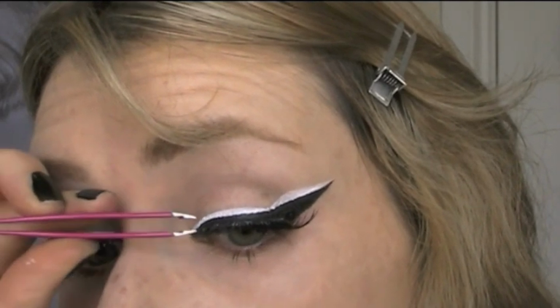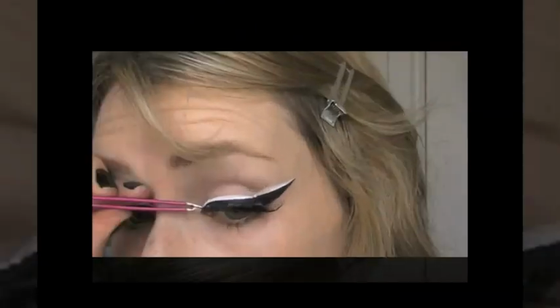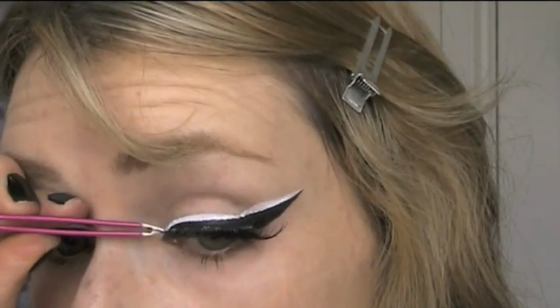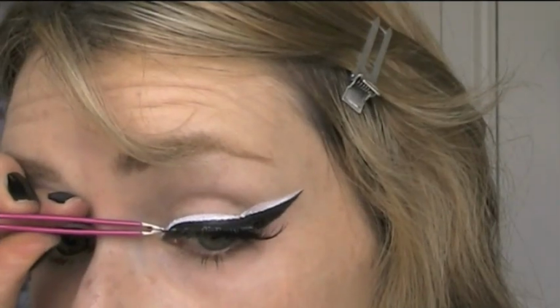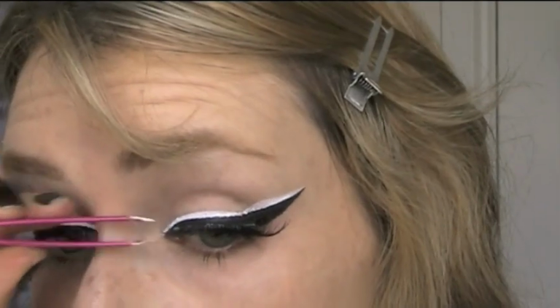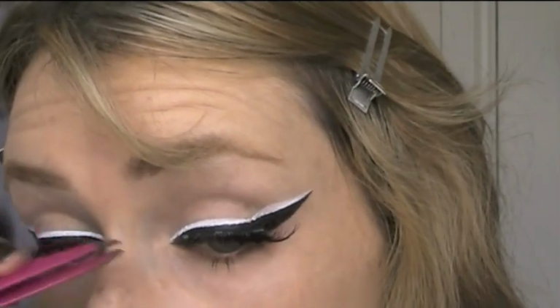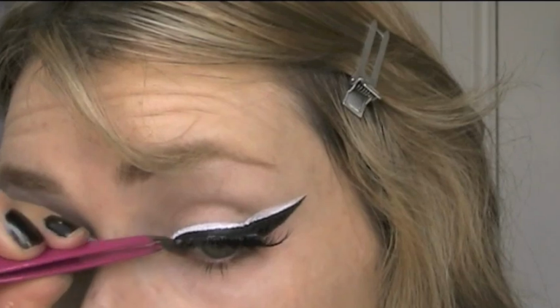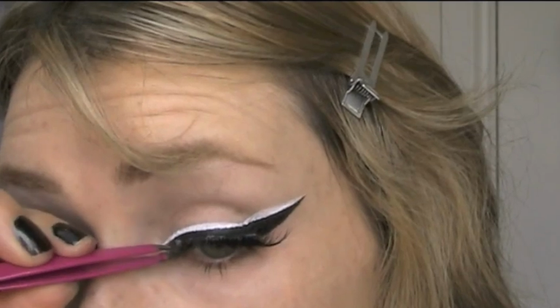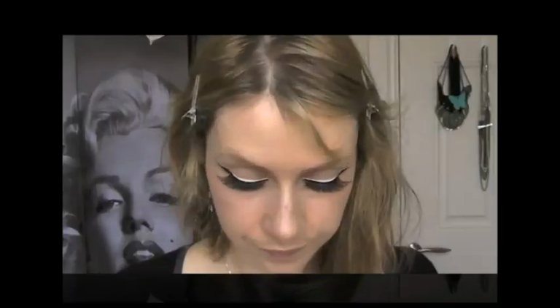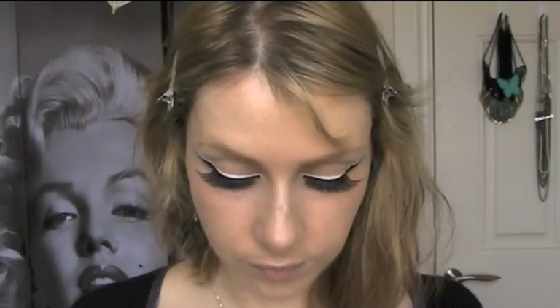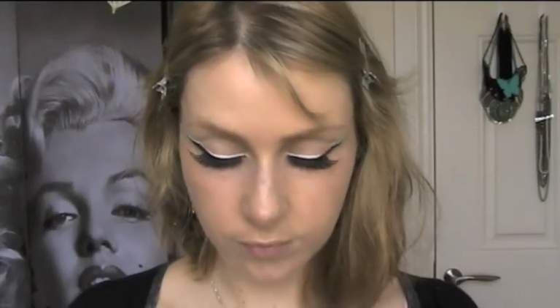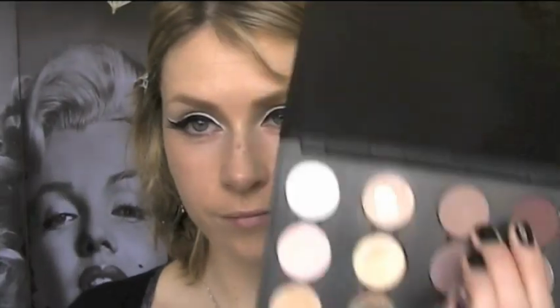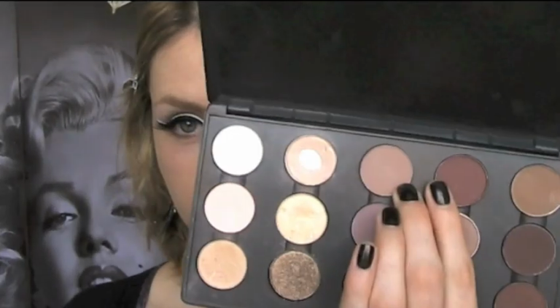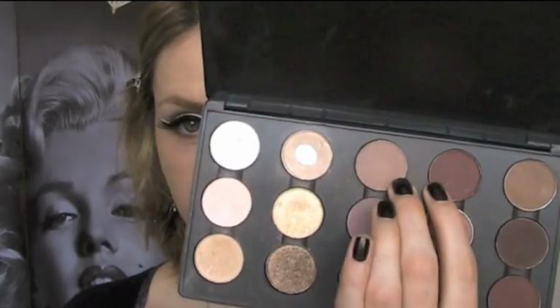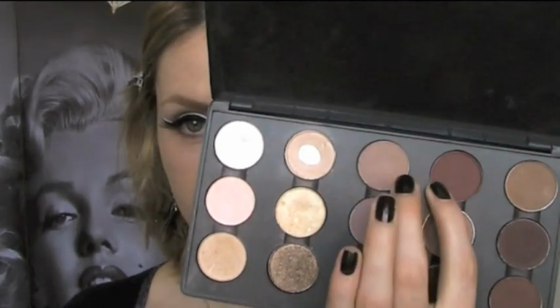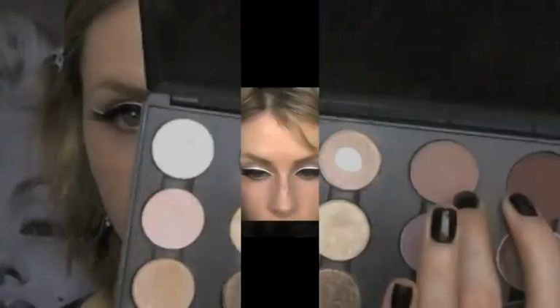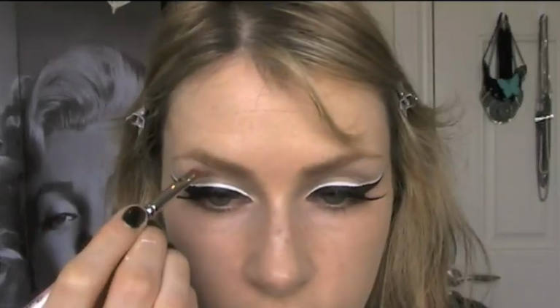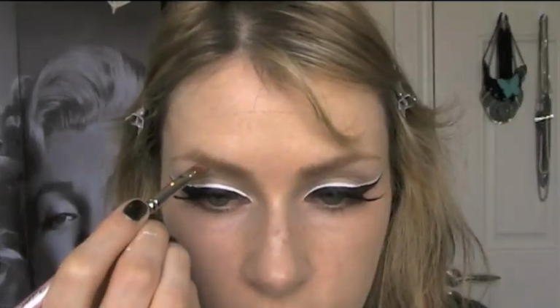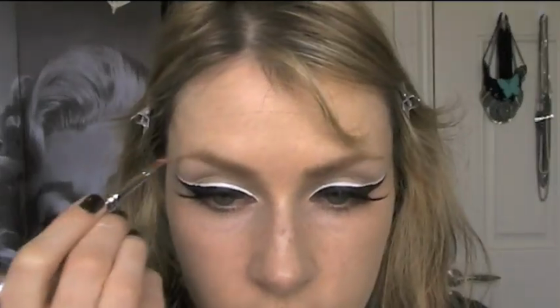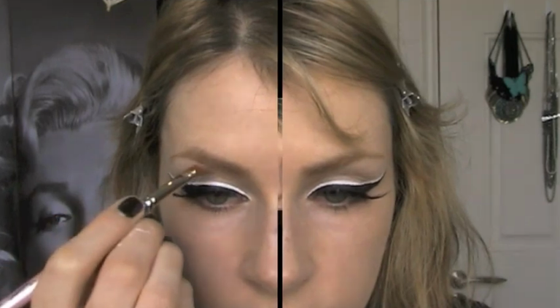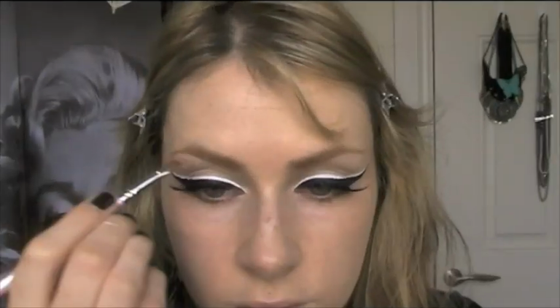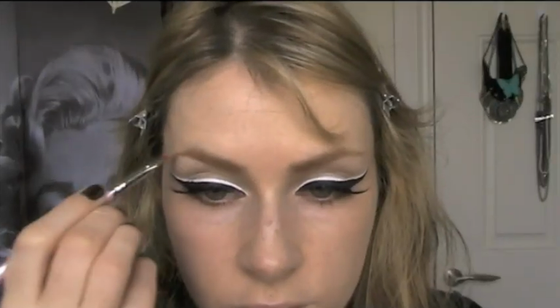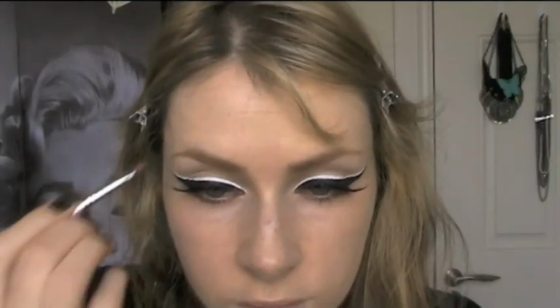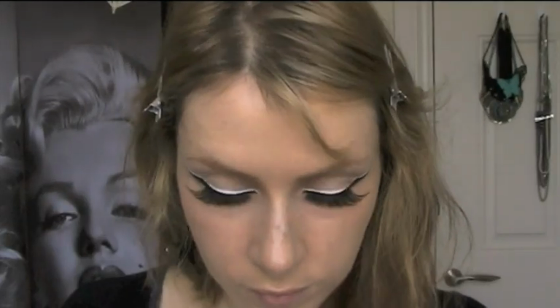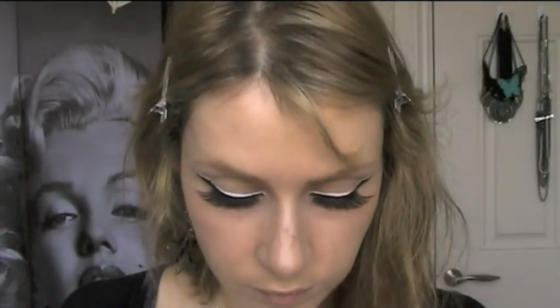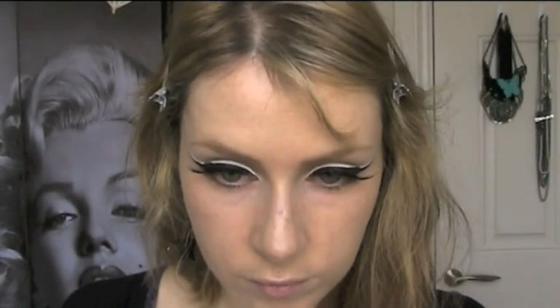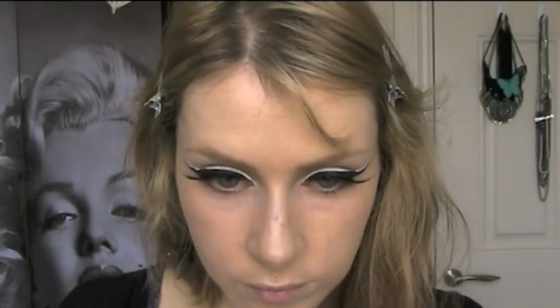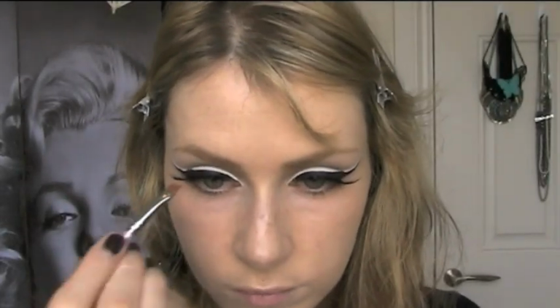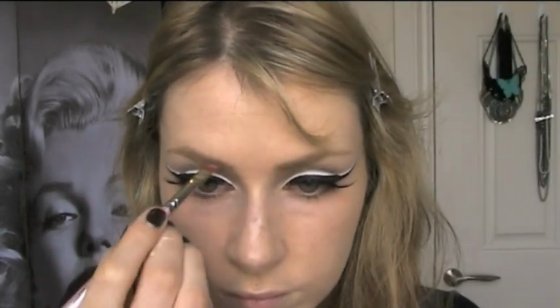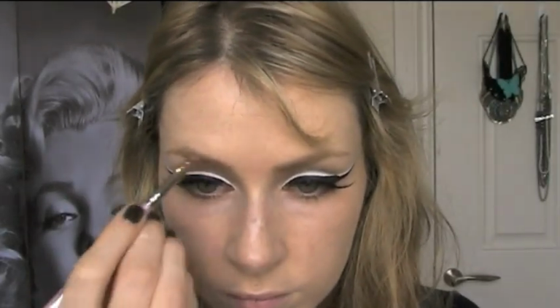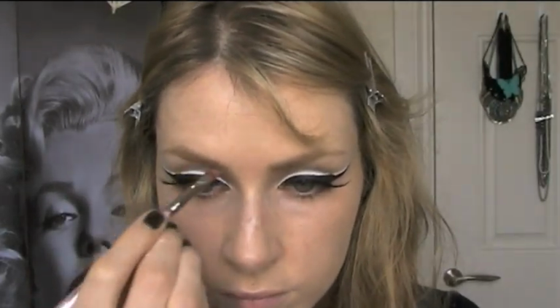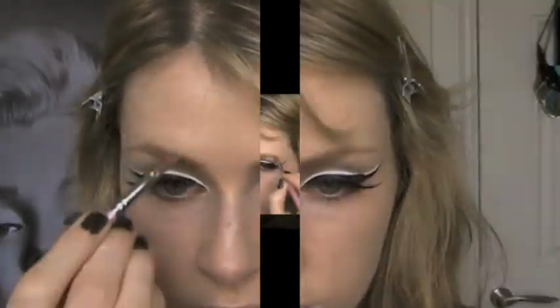You can apply eyelashes if you want, or just loads of mascara. For my eyebrows, I decided to go for a light taupey brown eyeshadow to try and bring down the arch of my eyebrow a bit, just so it's not so harsh looking.